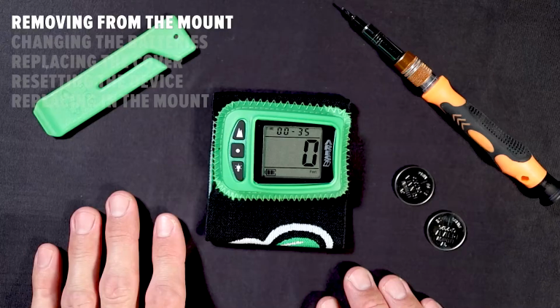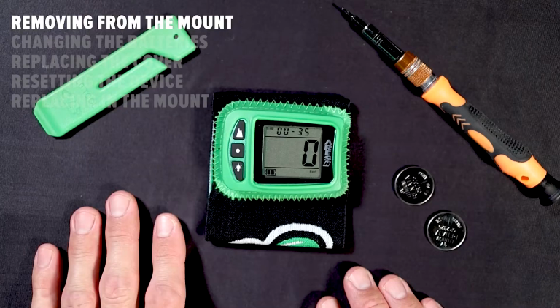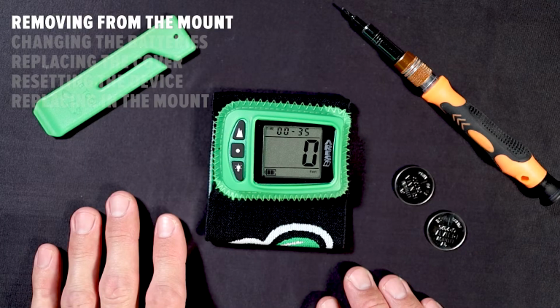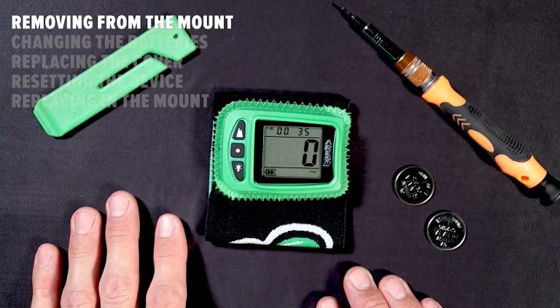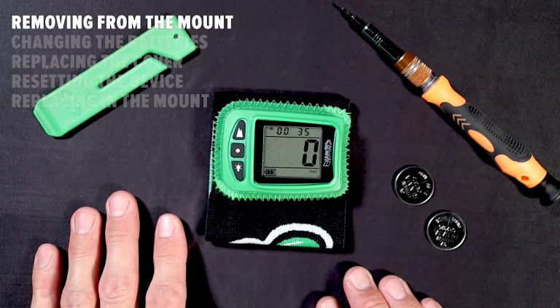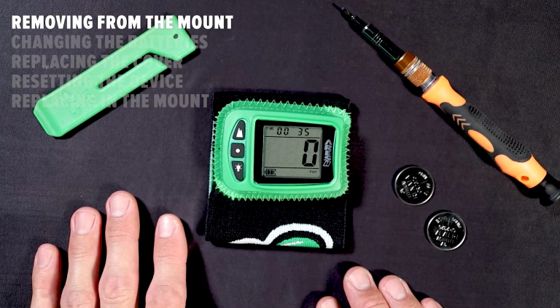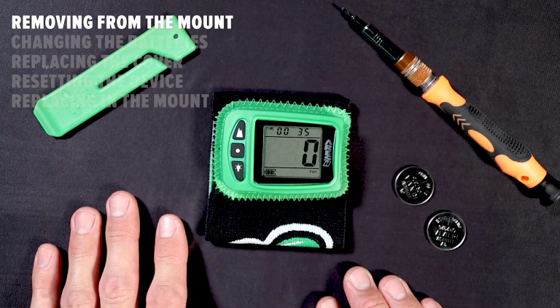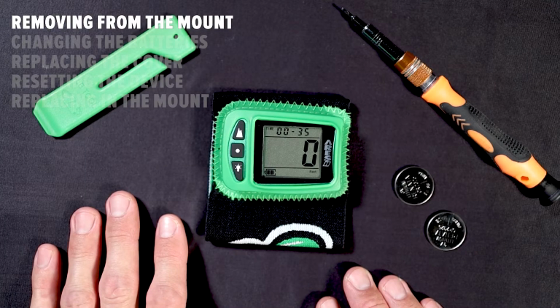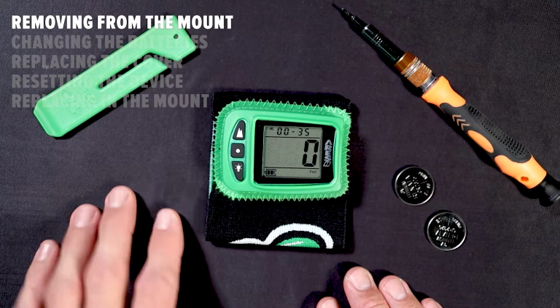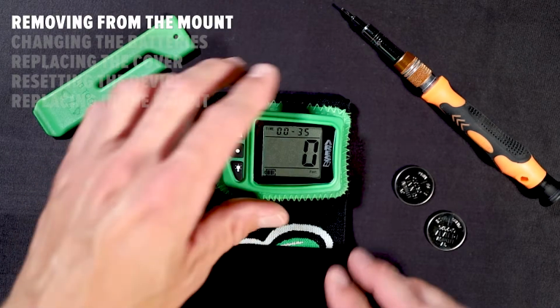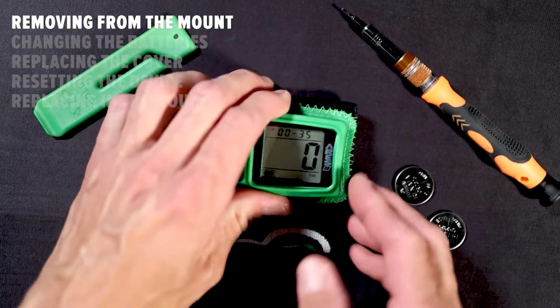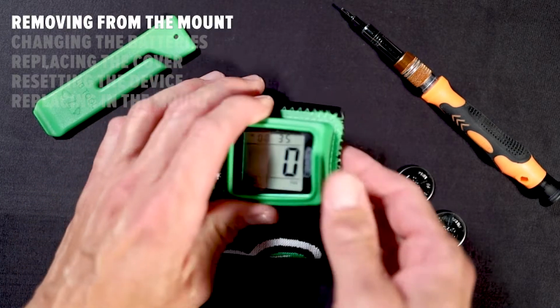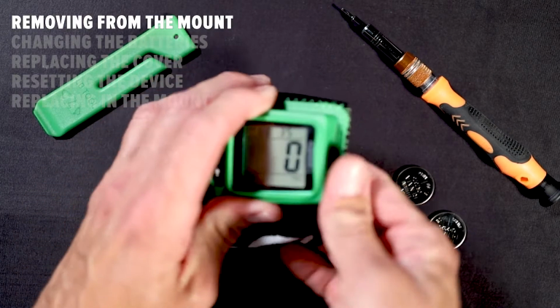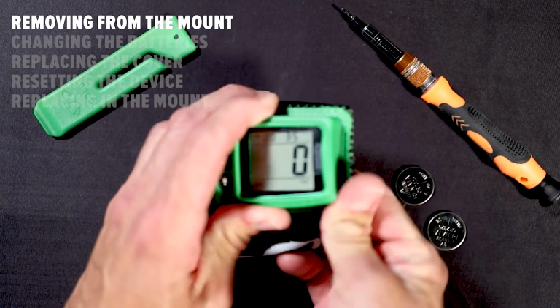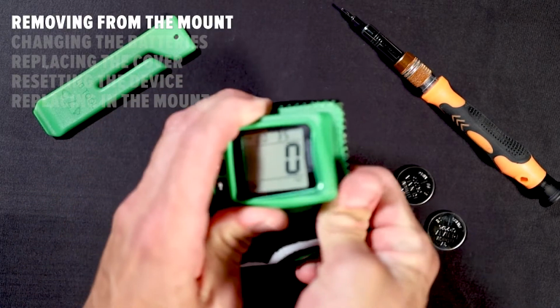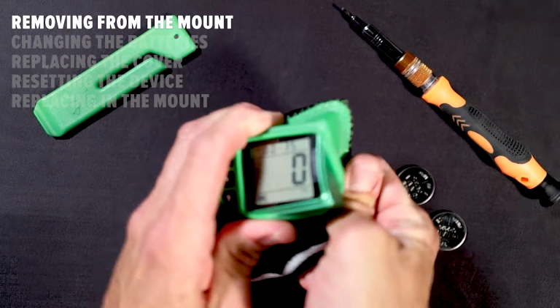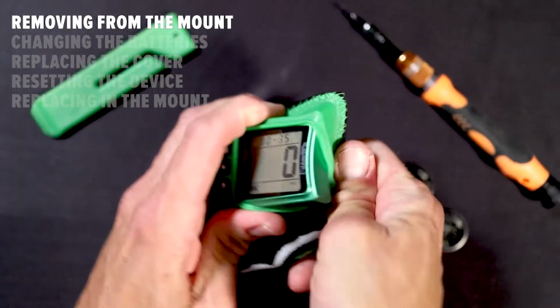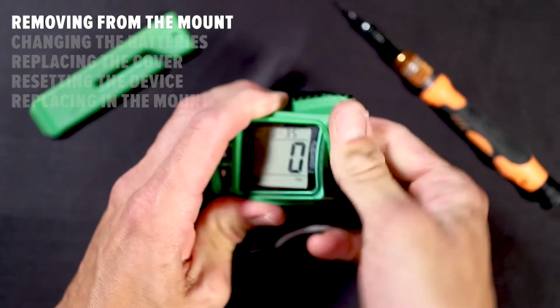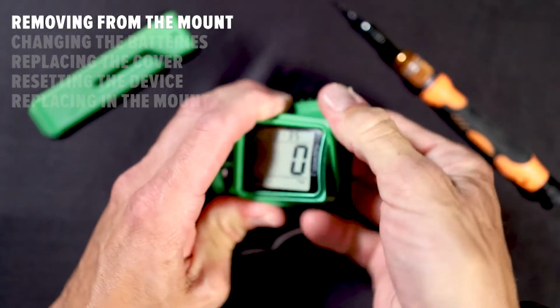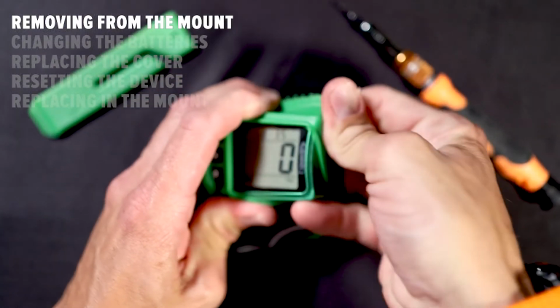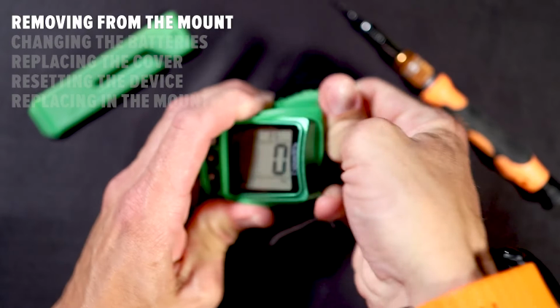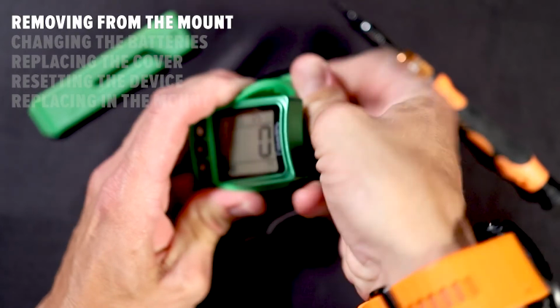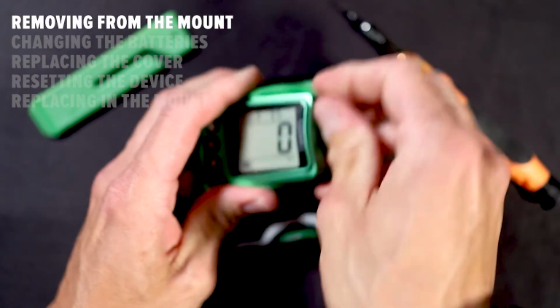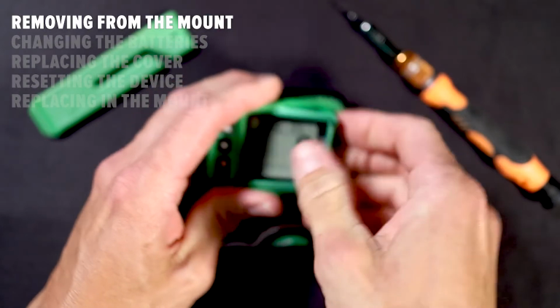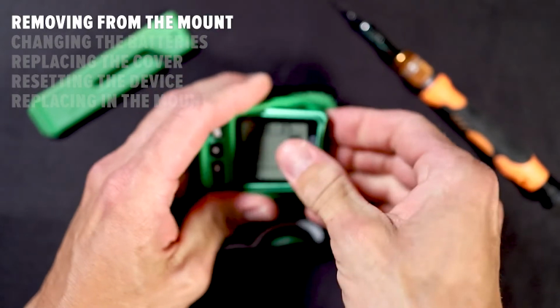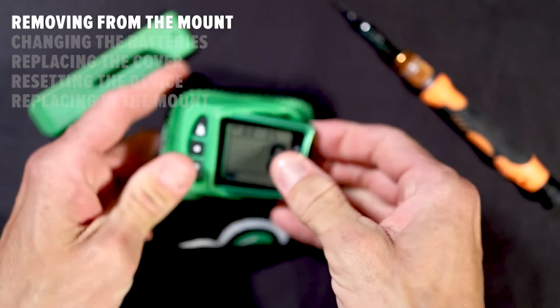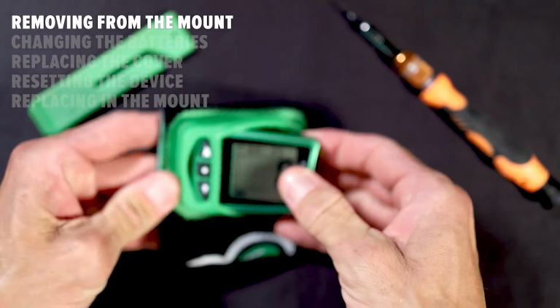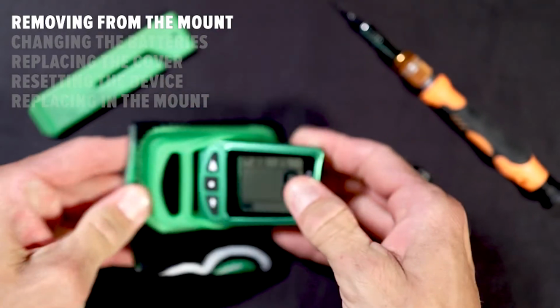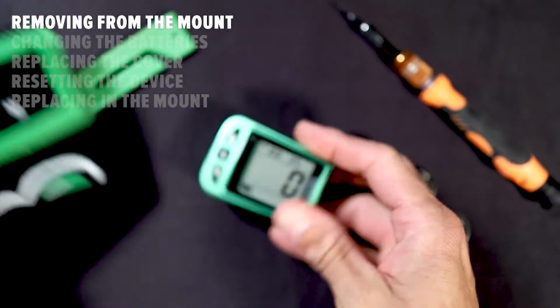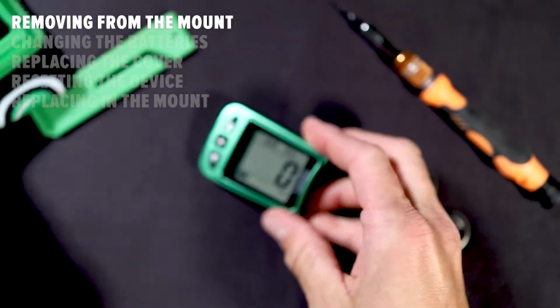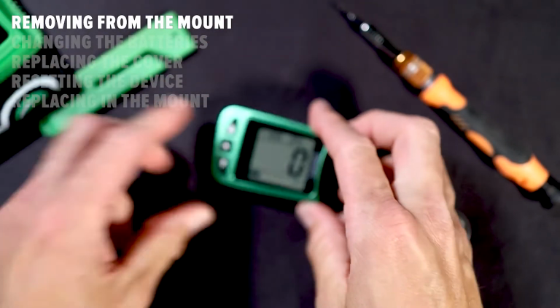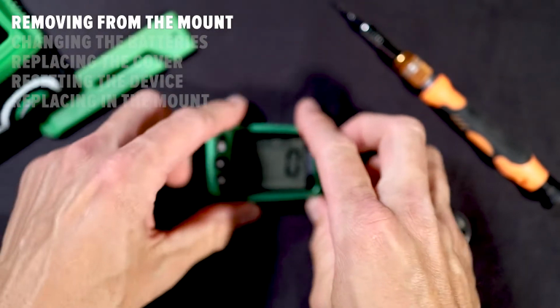Before performing any maintenance, remove your Ares 2 by peeling the silicone pocket down on the narrow end of your altimeter and sliding the Ares out of the mount.